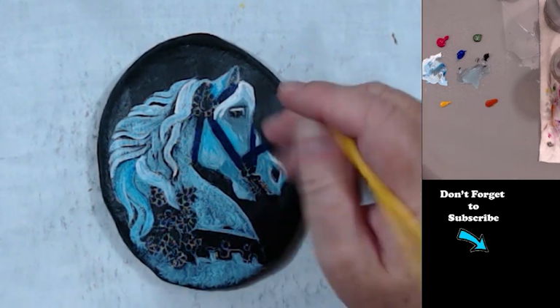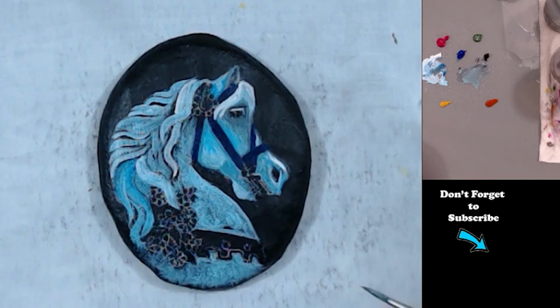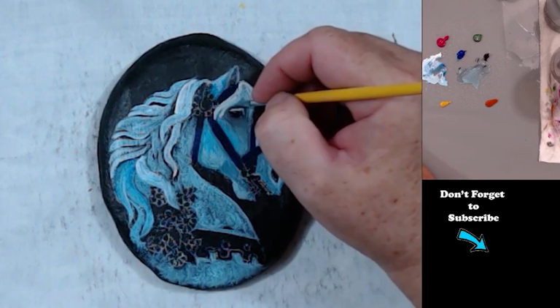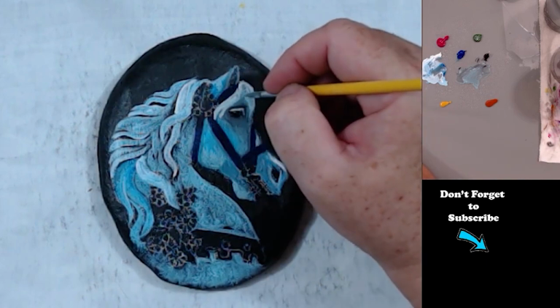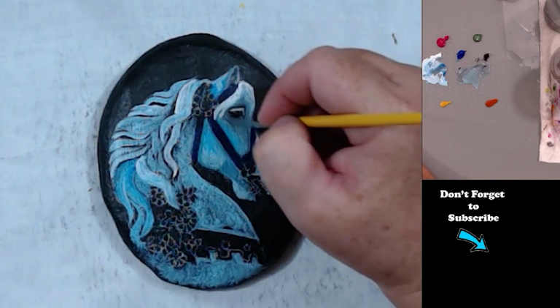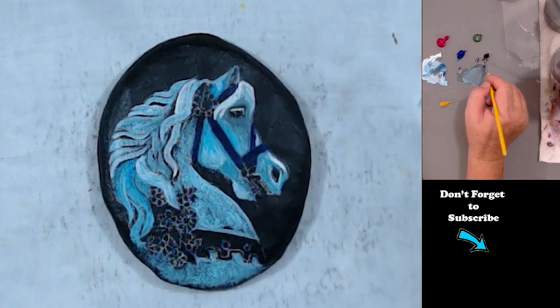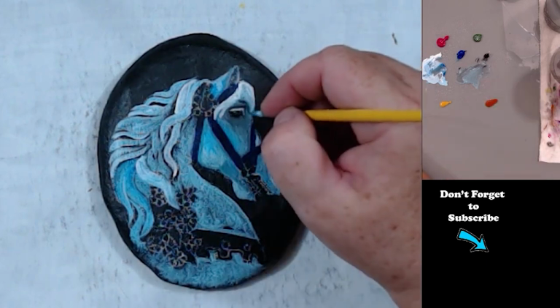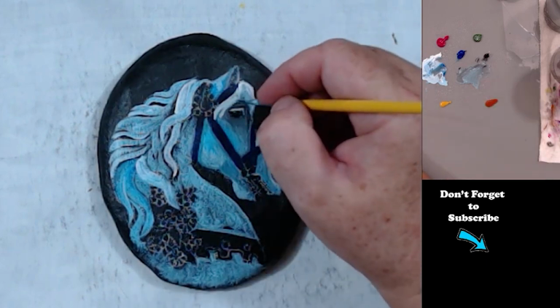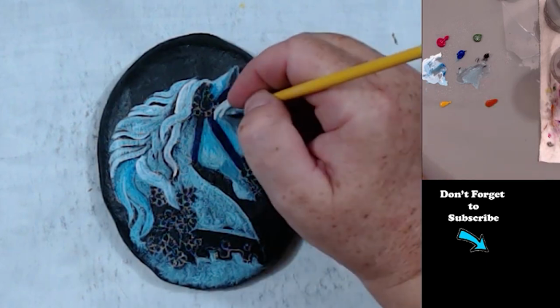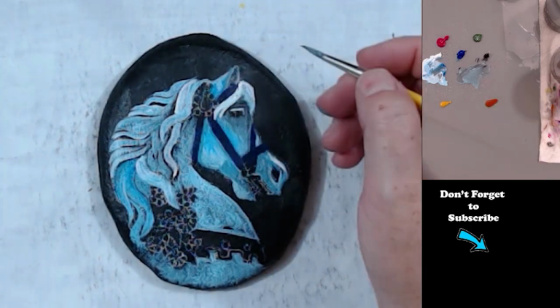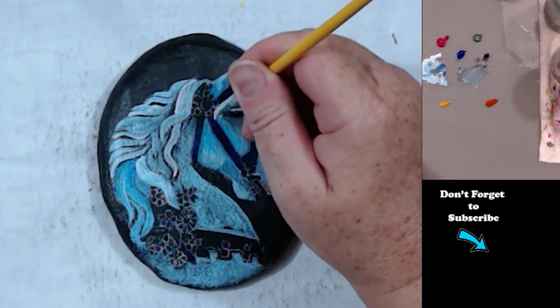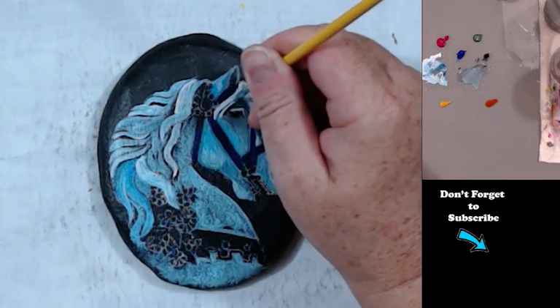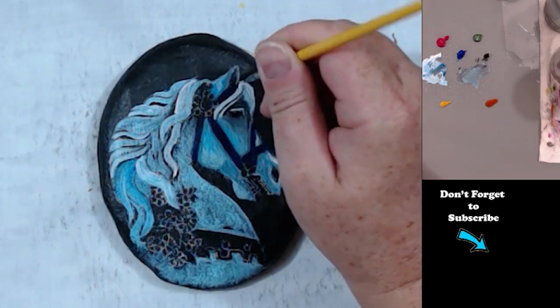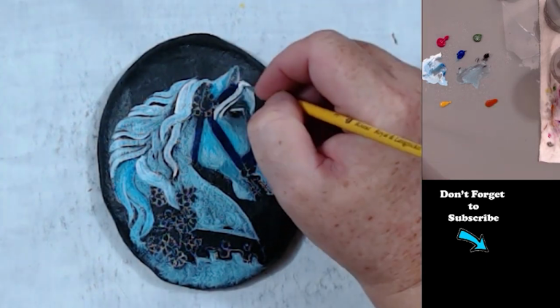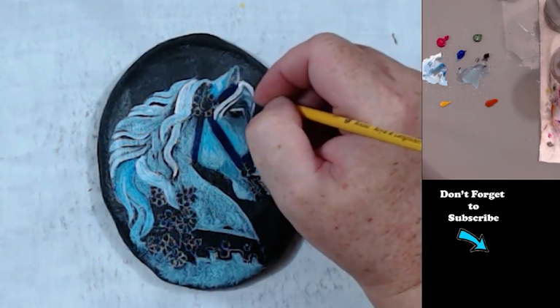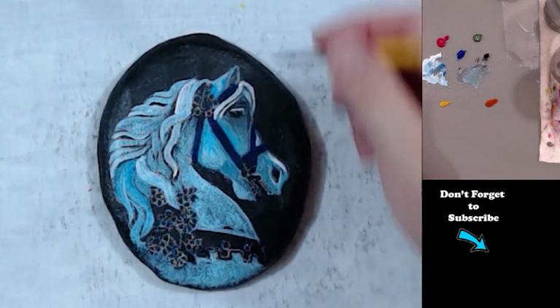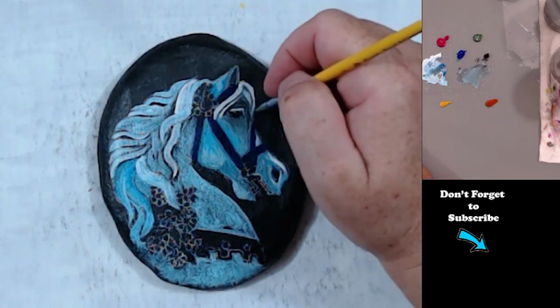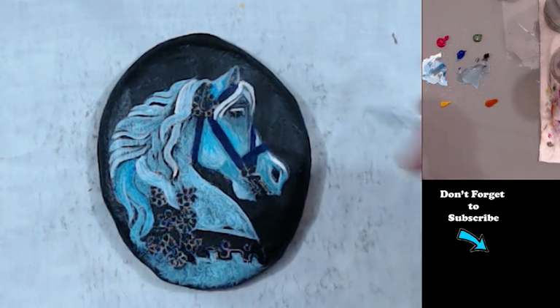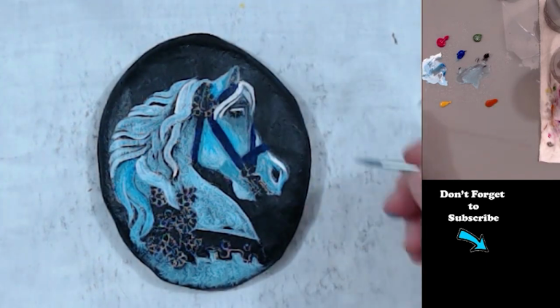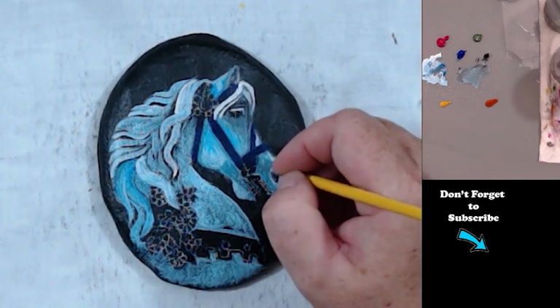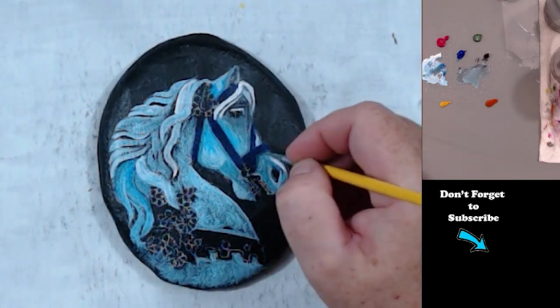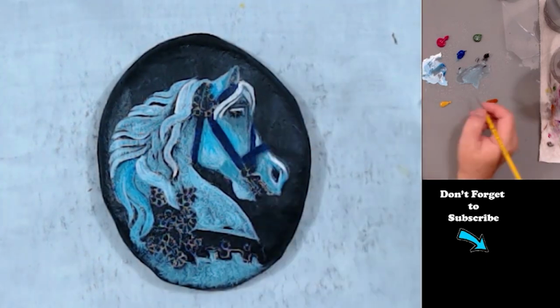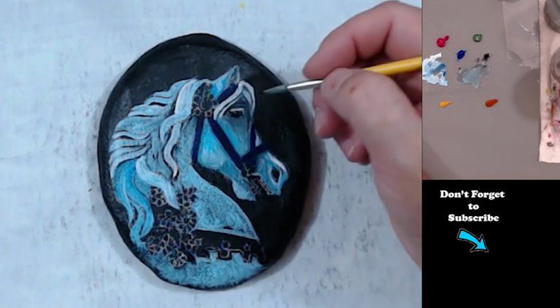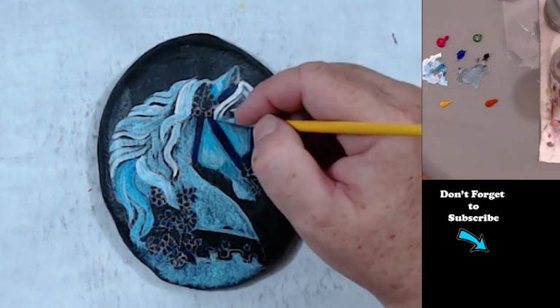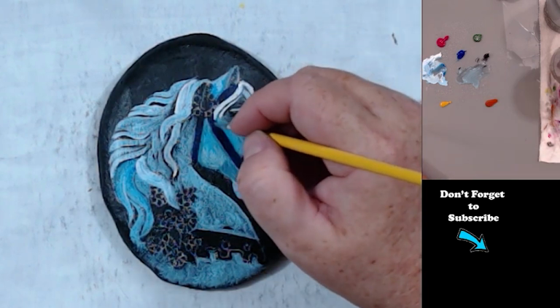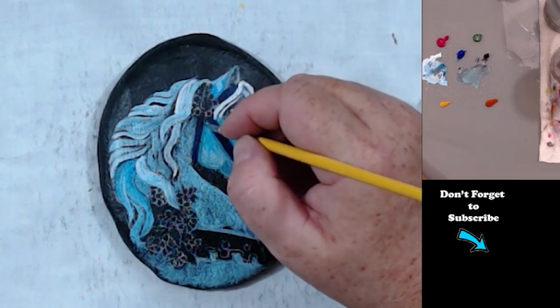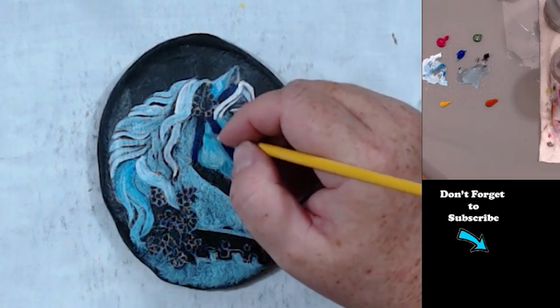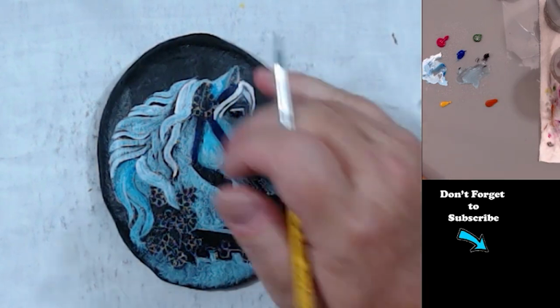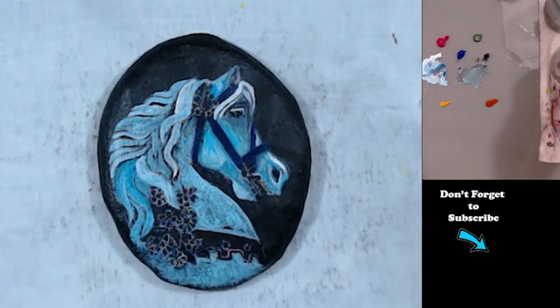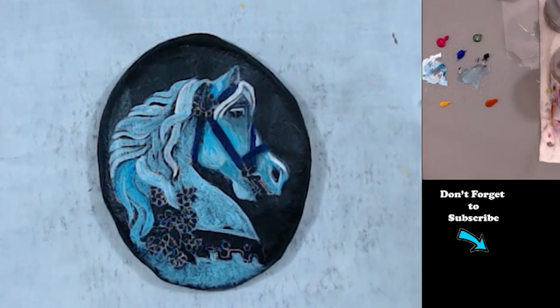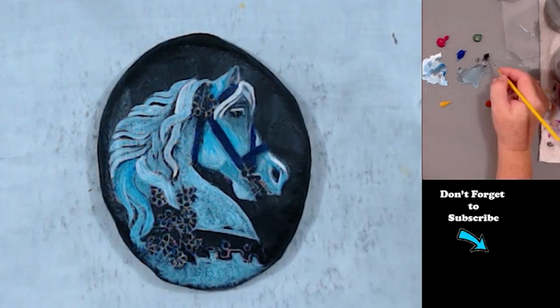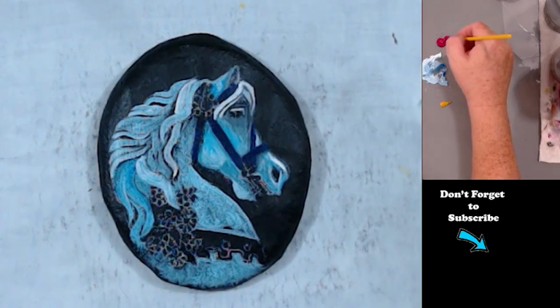When I do my shading, I always thin it down to where it's more like an ink consistency.